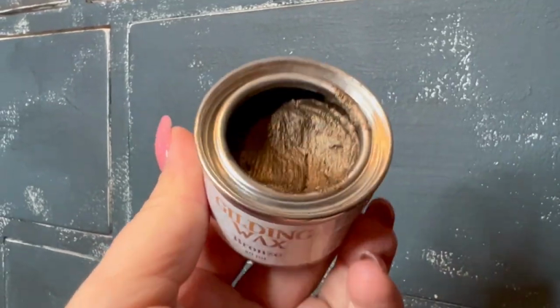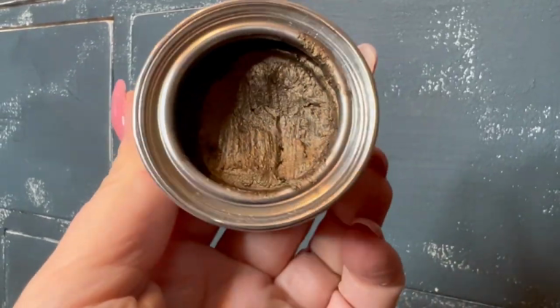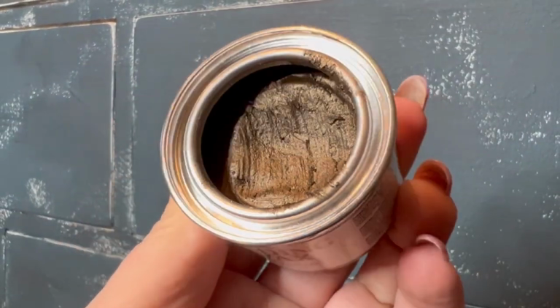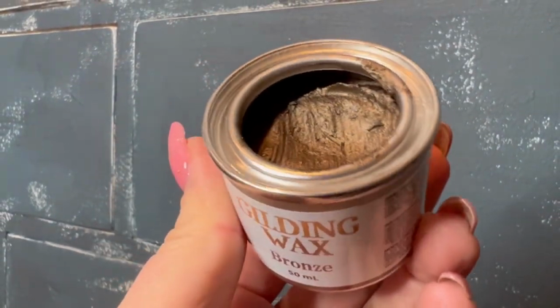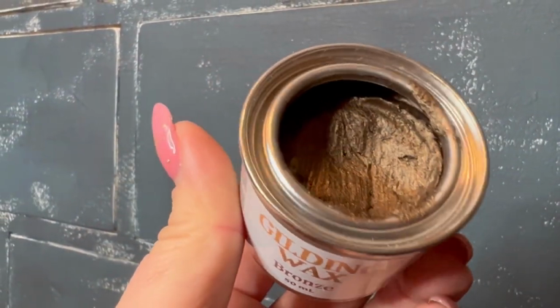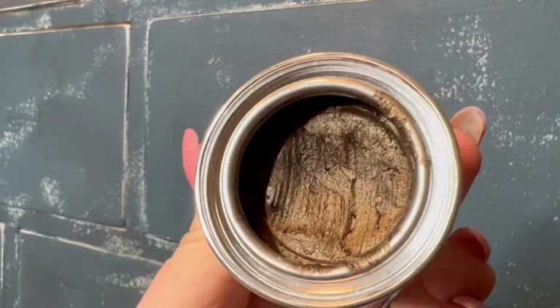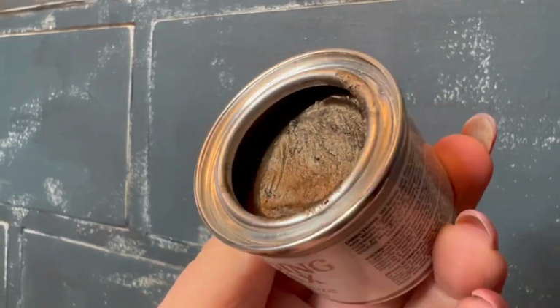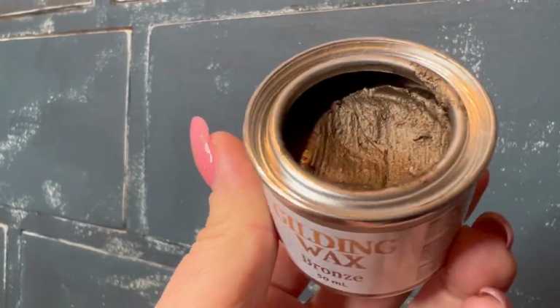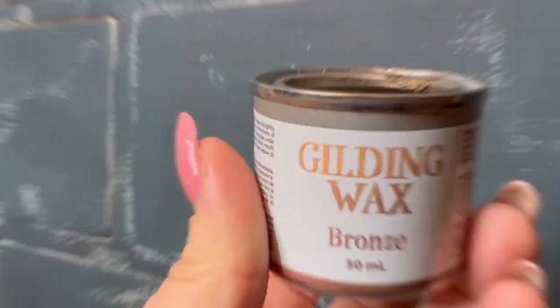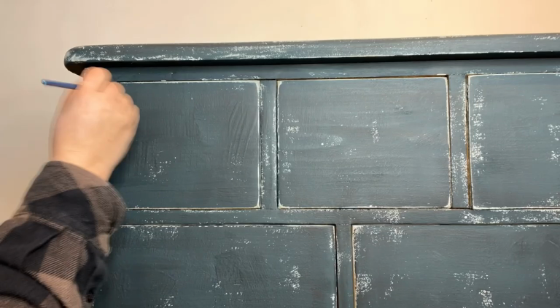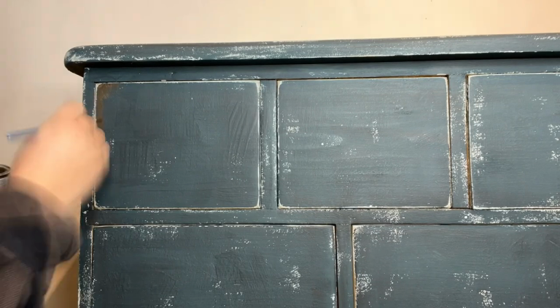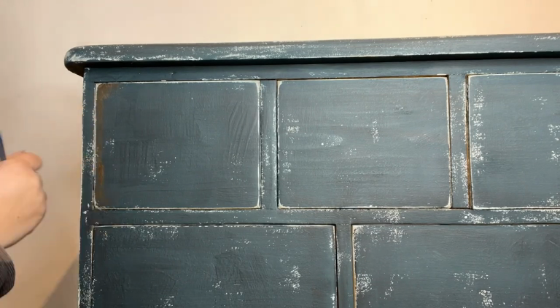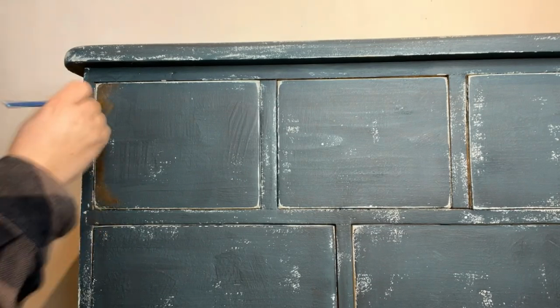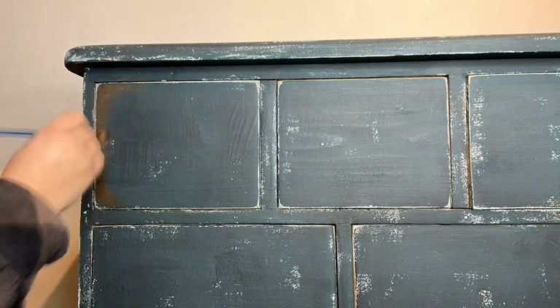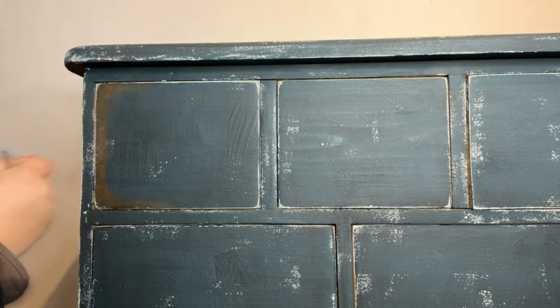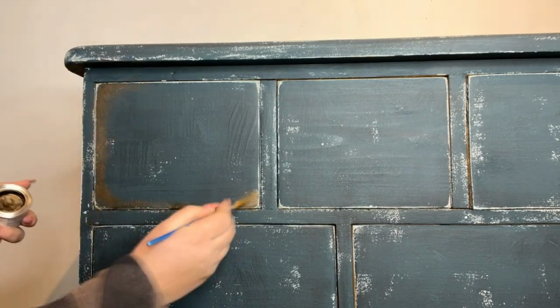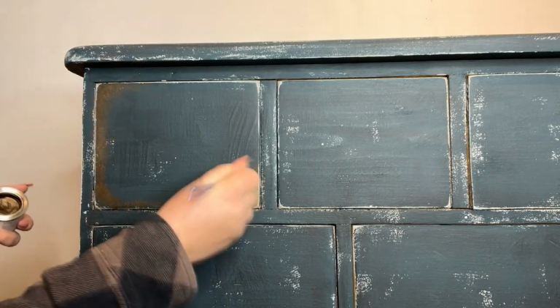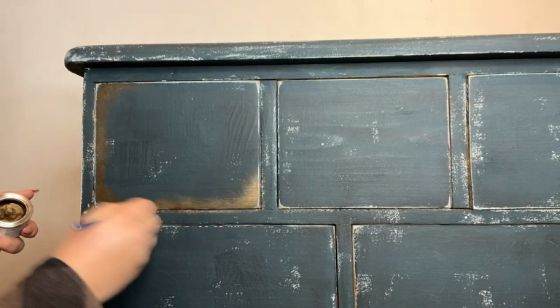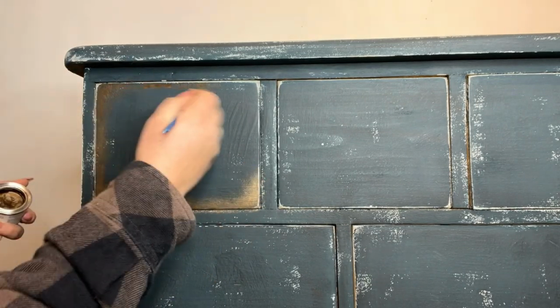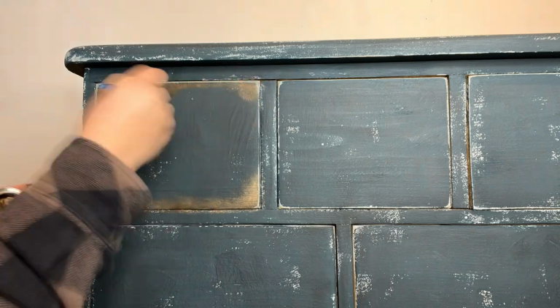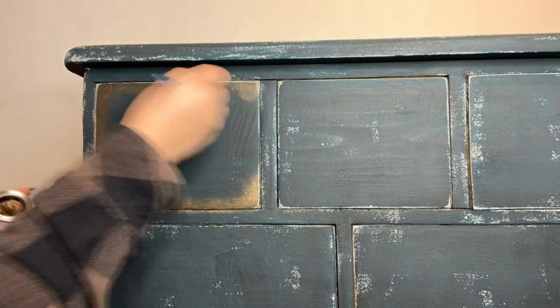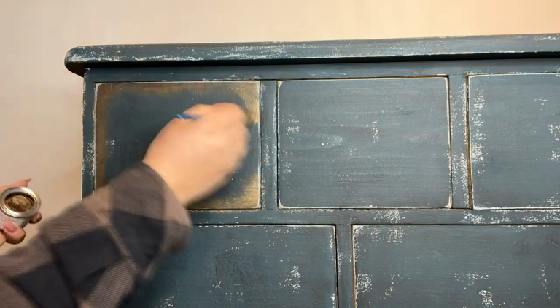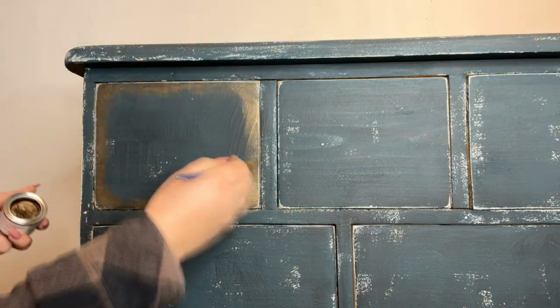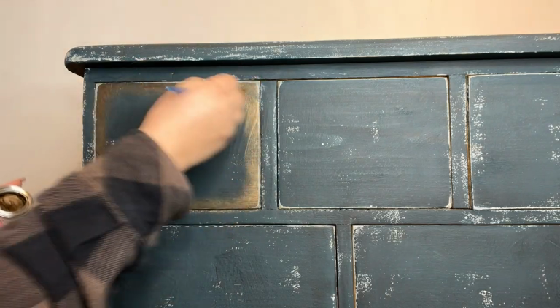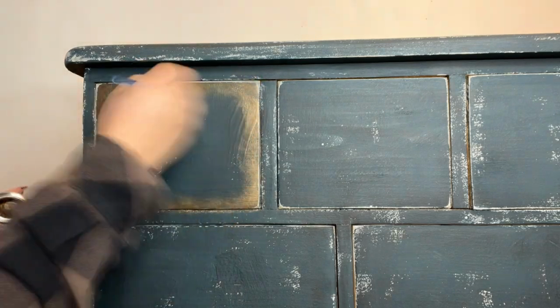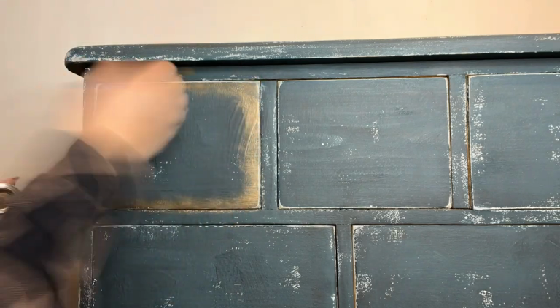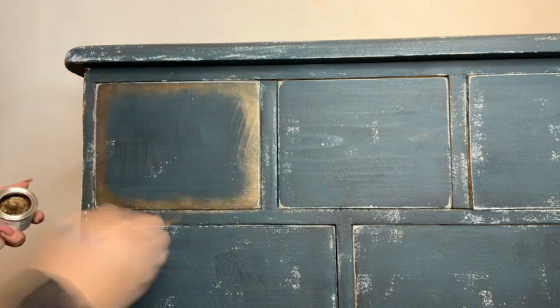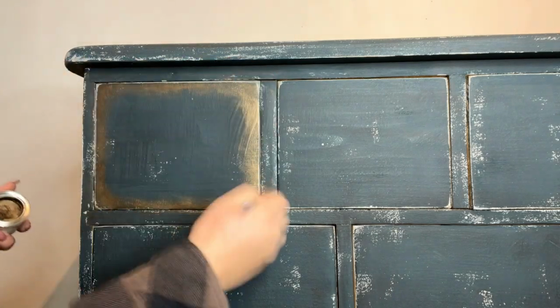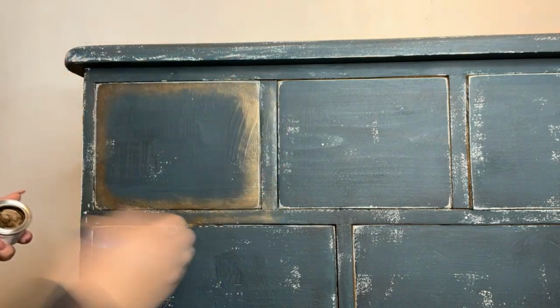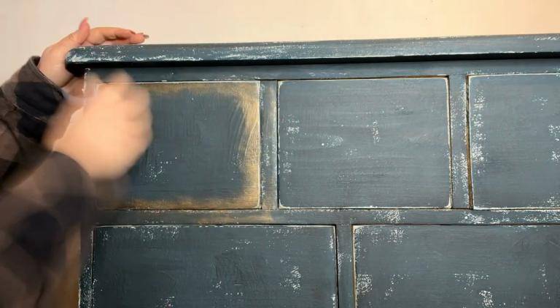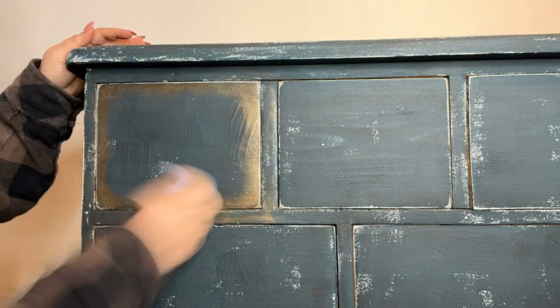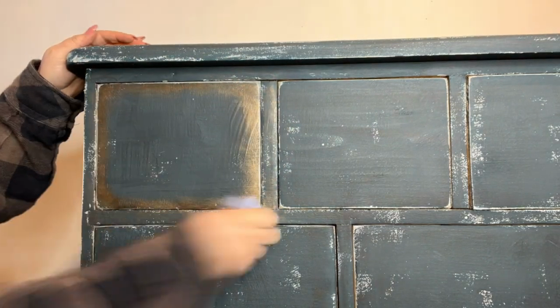Now for even more grunge, I'm going to use some Gilding Wax in Bronze. I love using these metallic waxes for this, as I think it gives a really lovely rusty look on the drawer edges. Then I'll just buff off the excess with a rag.